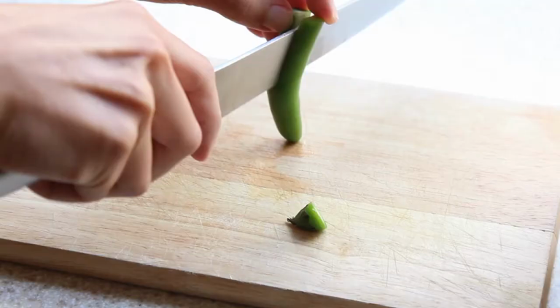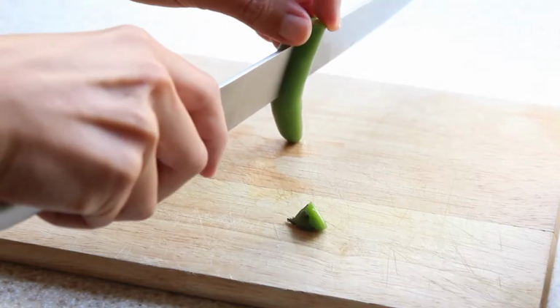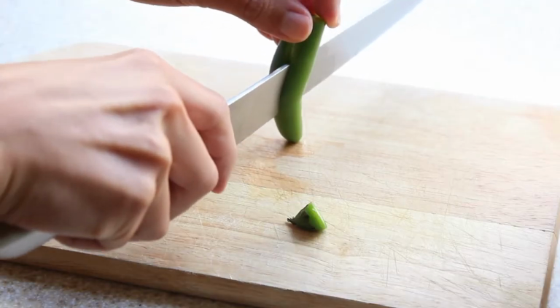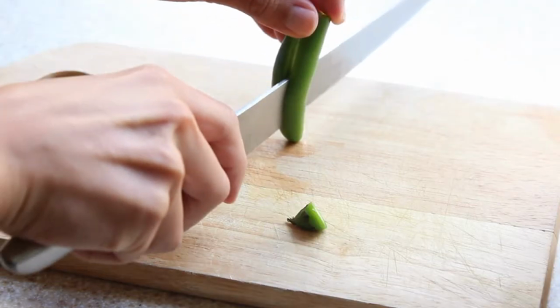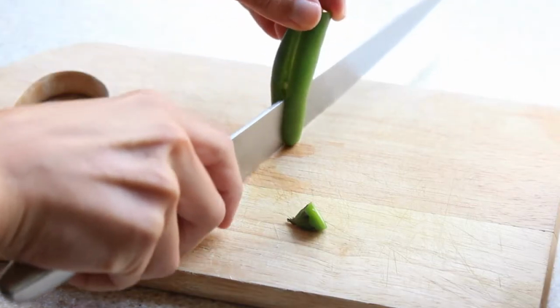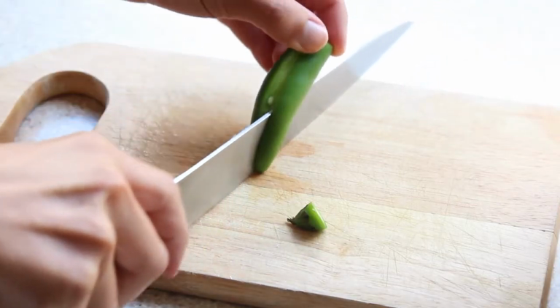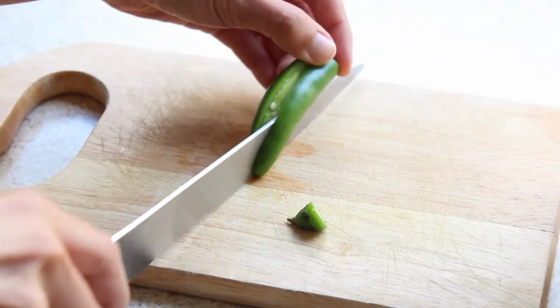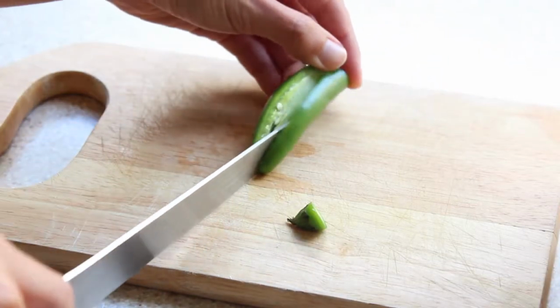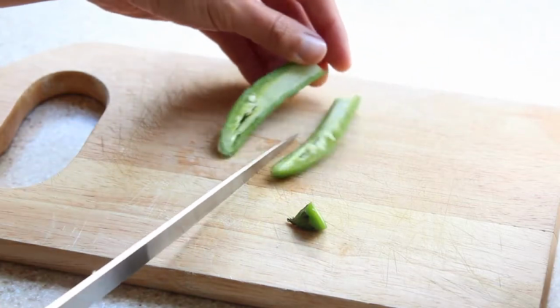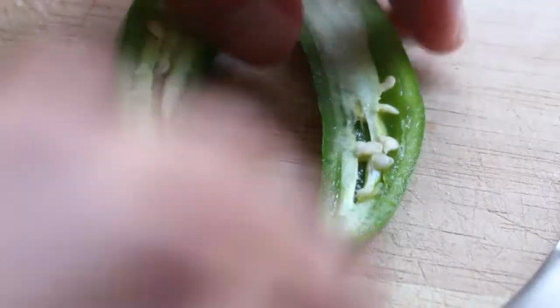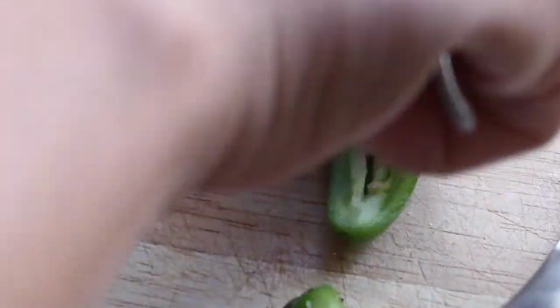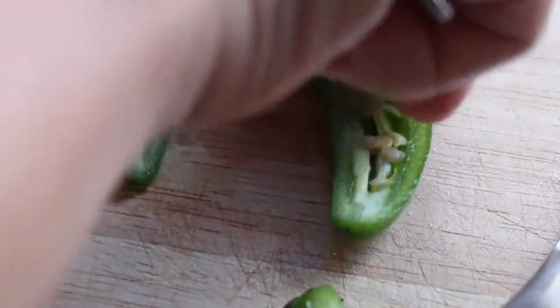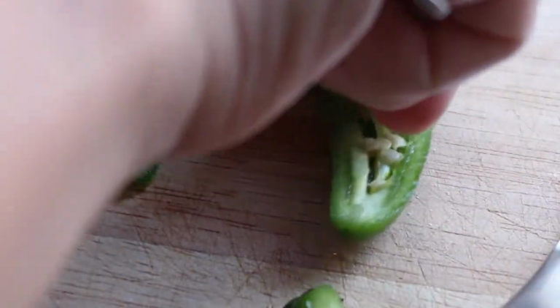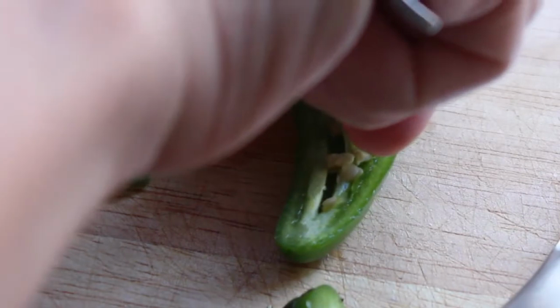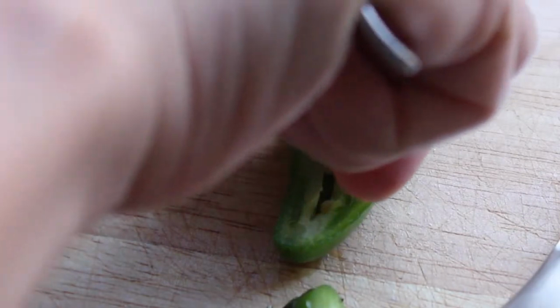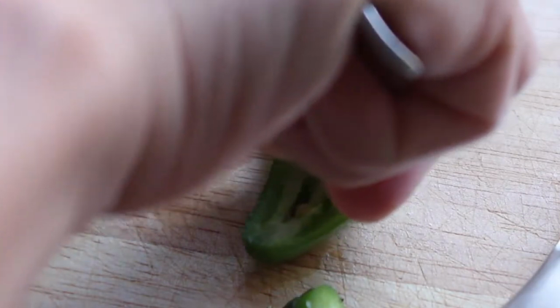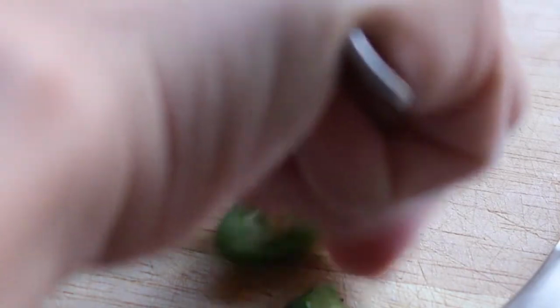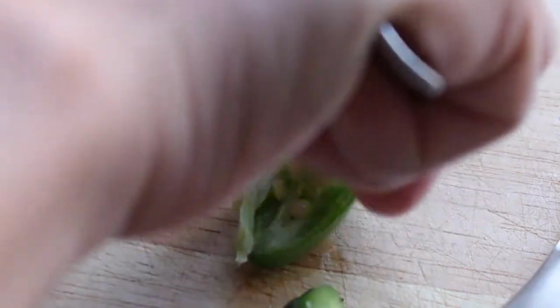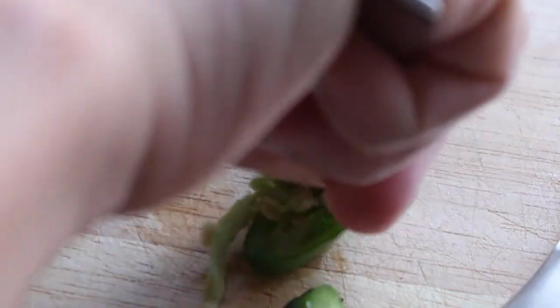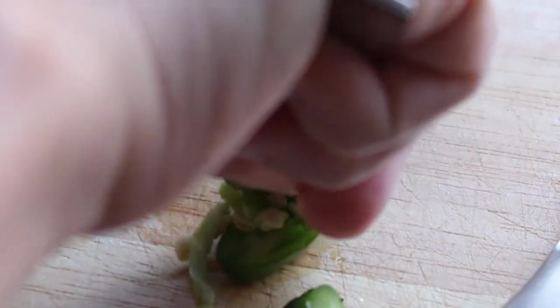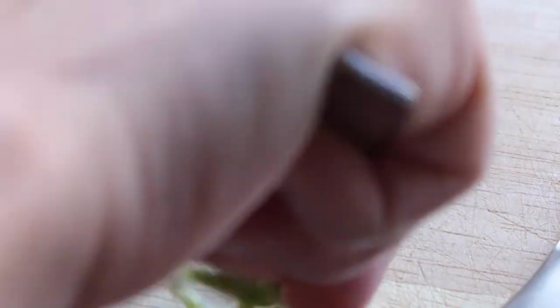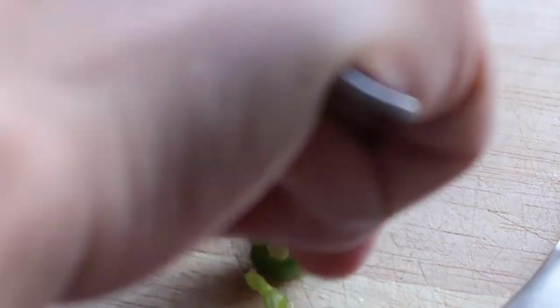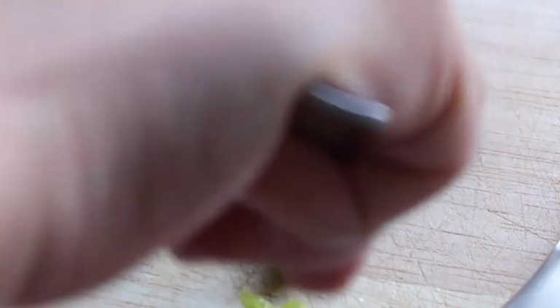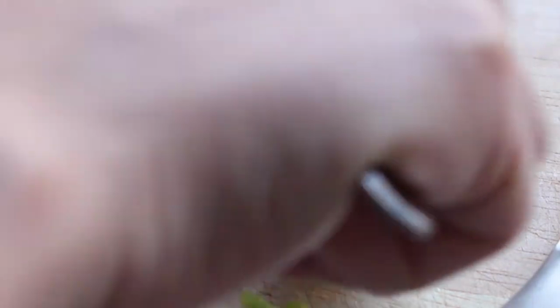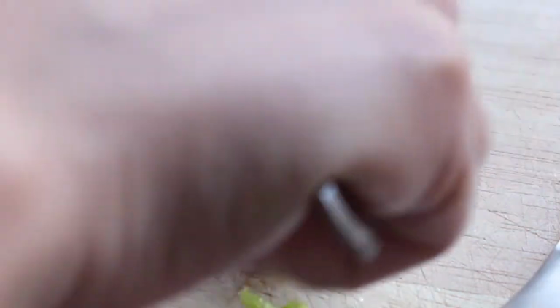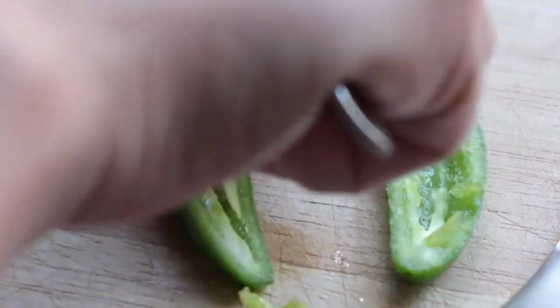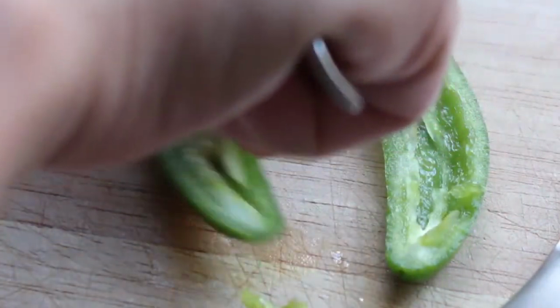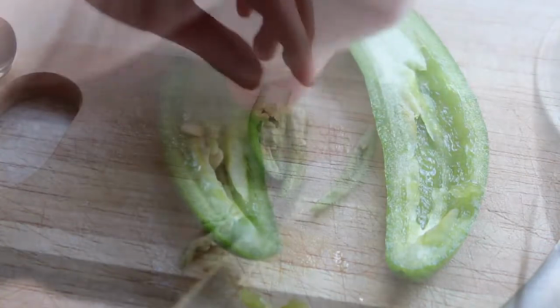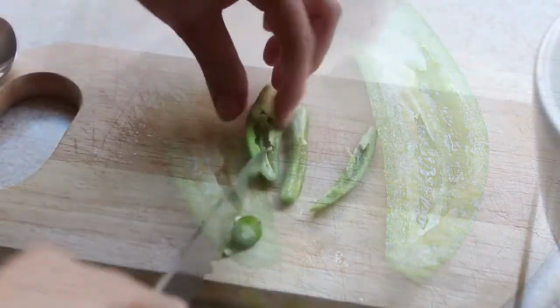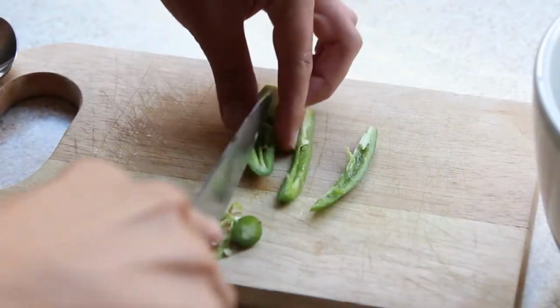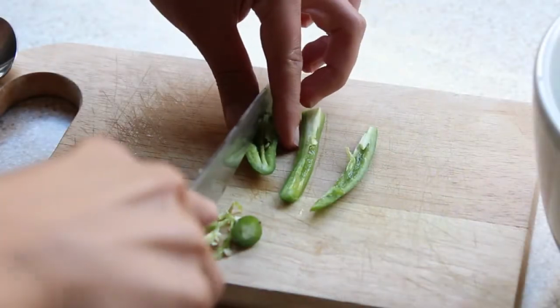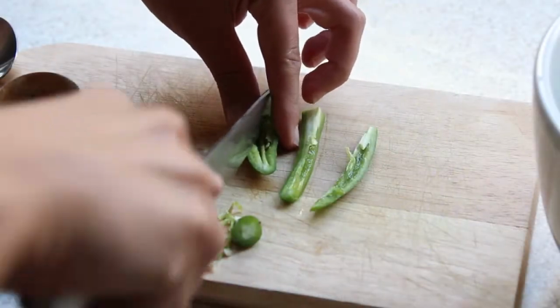I then slice my serrano chili pepper down the middle and remove the seeds using a spoon. Once the seeds are removed, I slice the pepper into quarters and place it in the bowl as well.